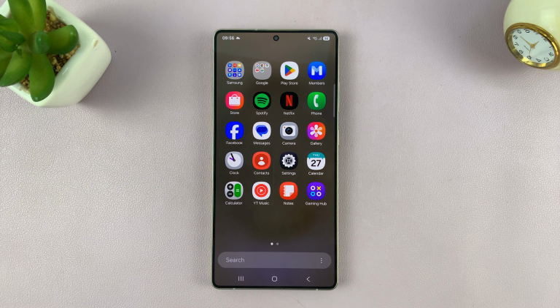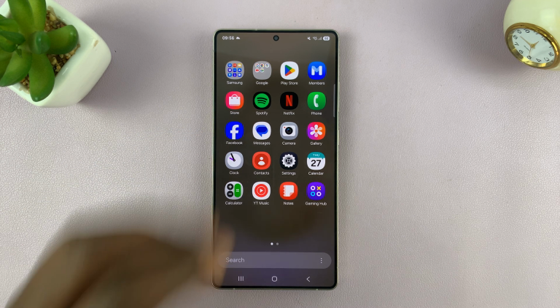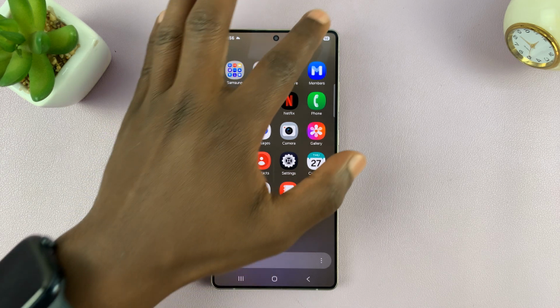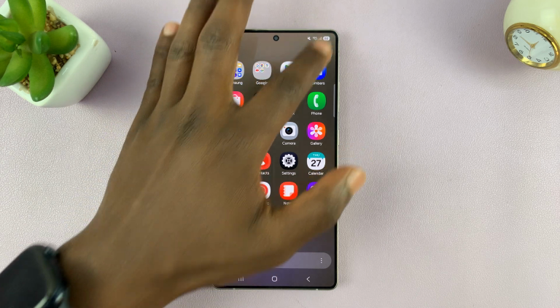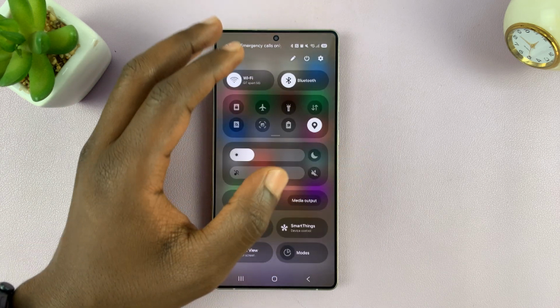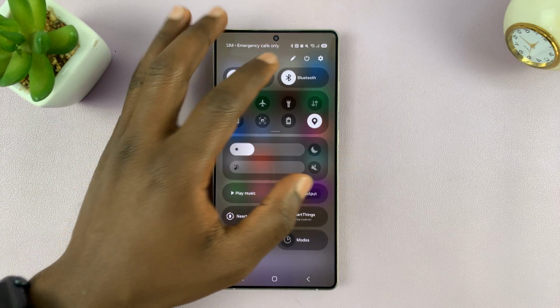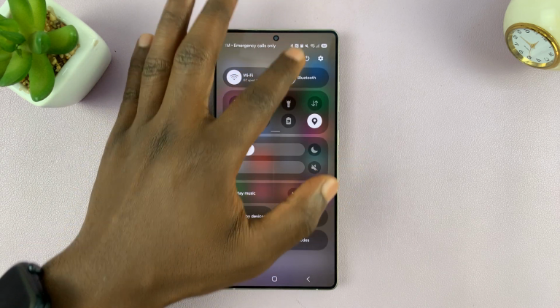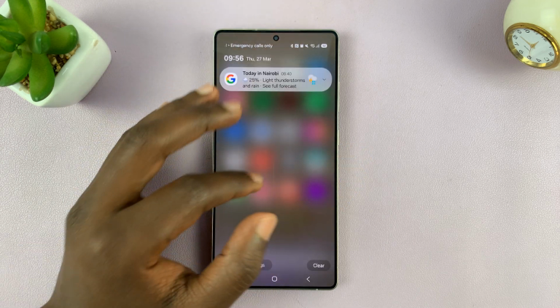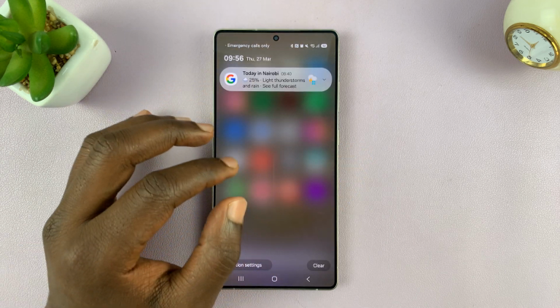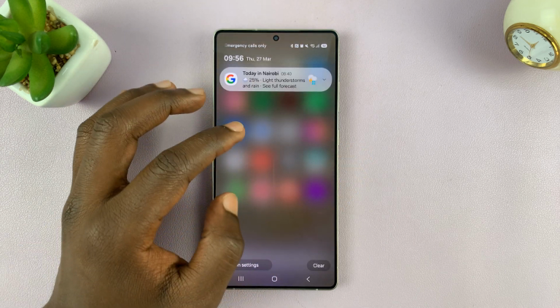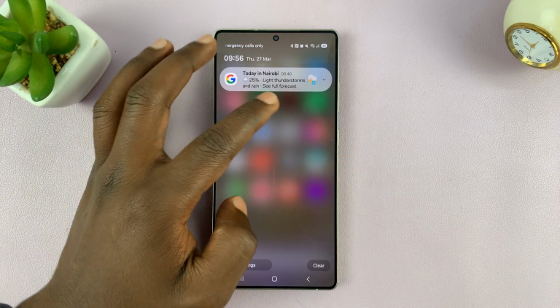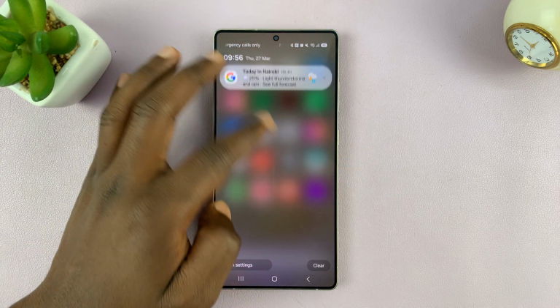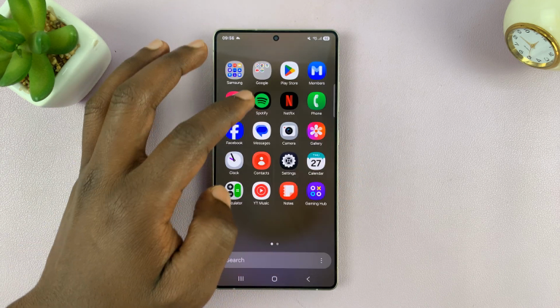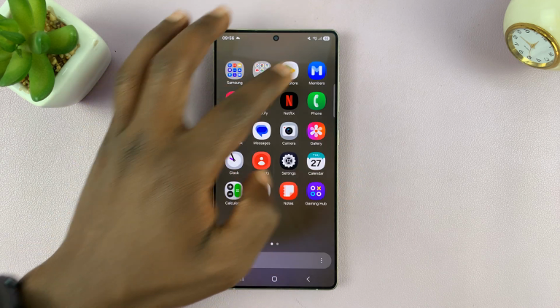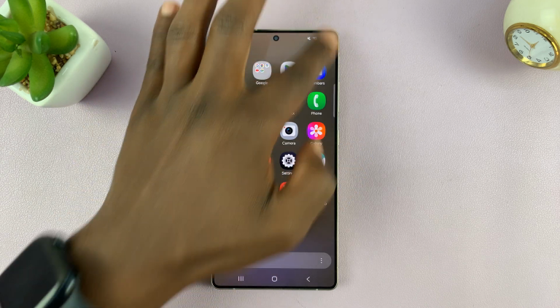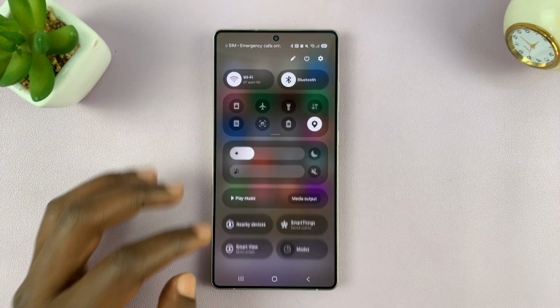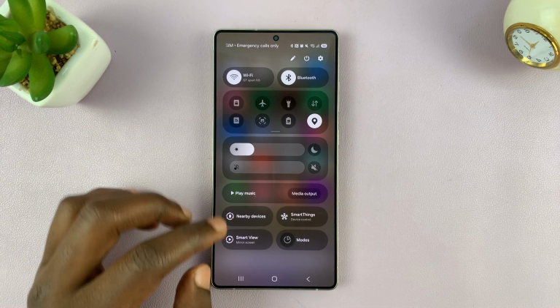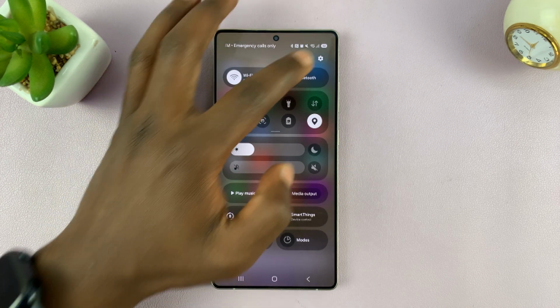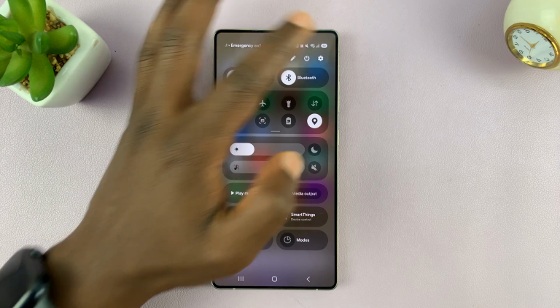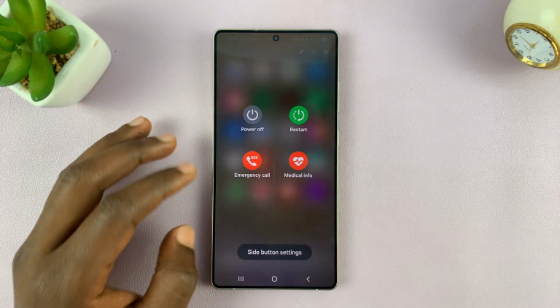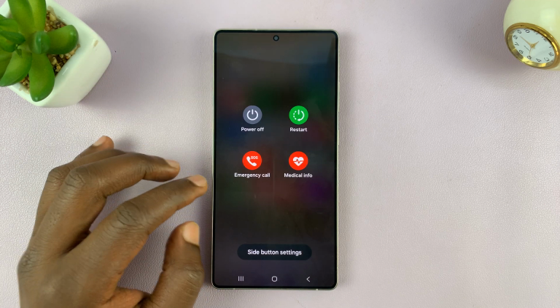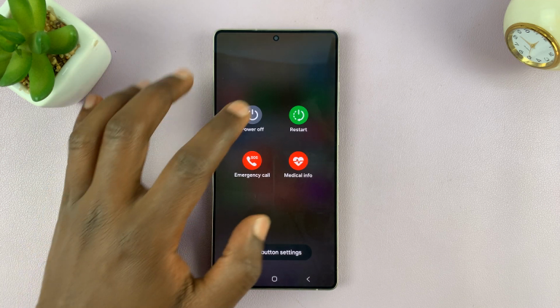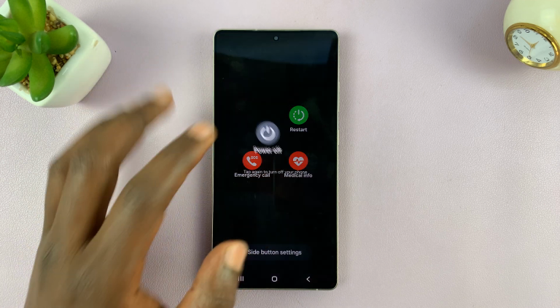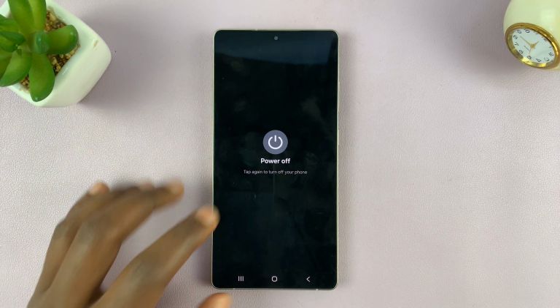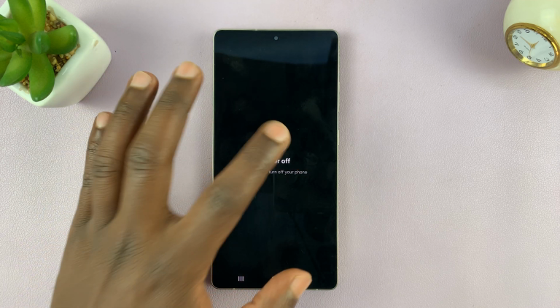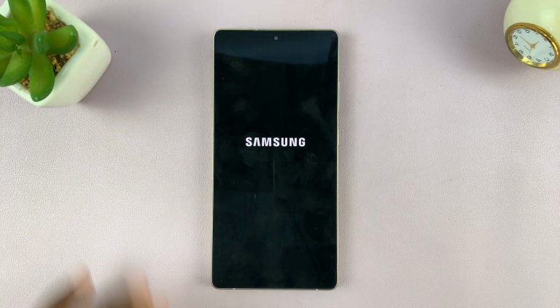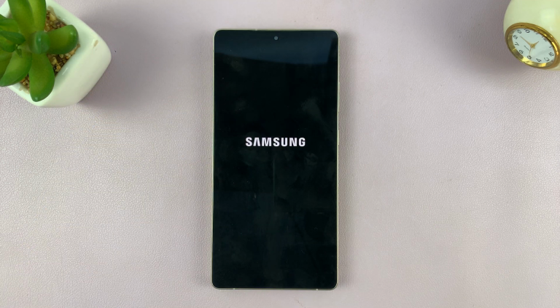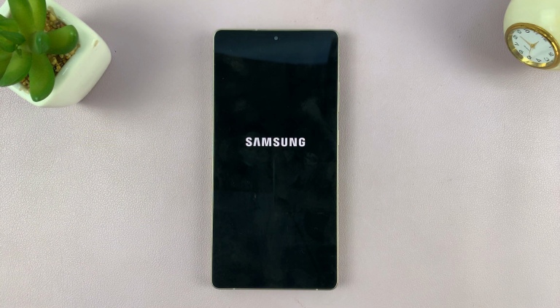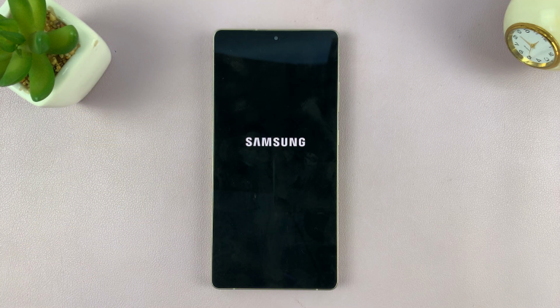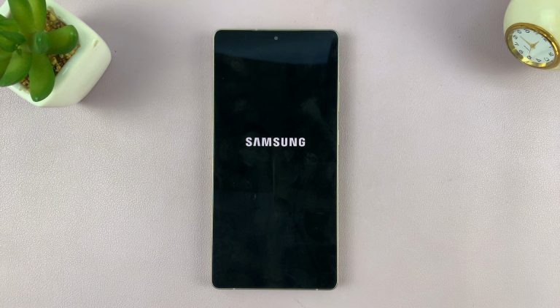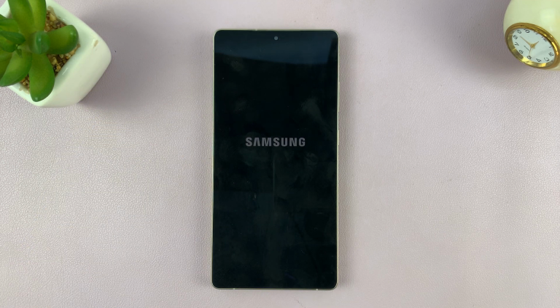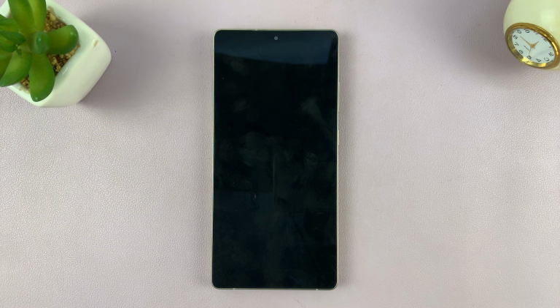First of all, turn off your phone. Go to the control center, tap on that, and then tap on power off. Make sure your phone is off.